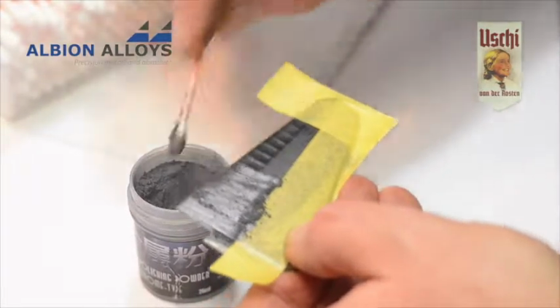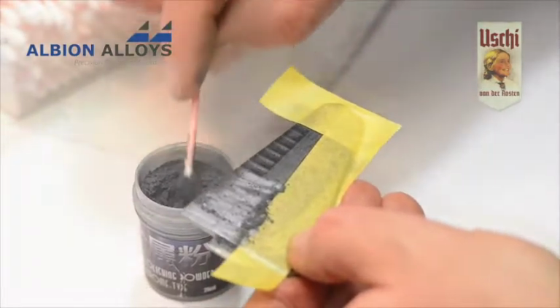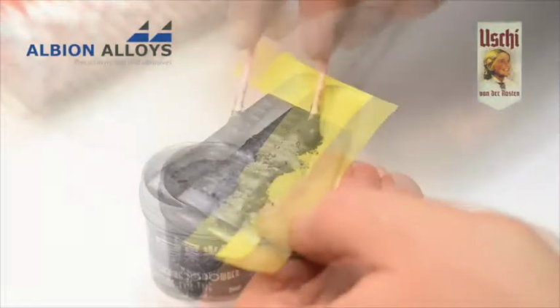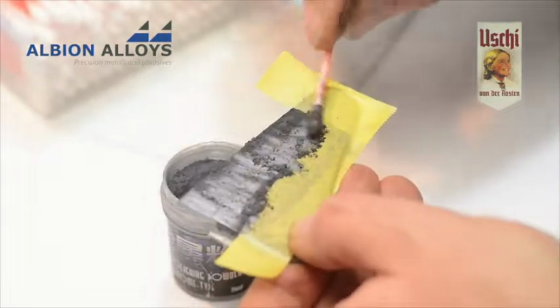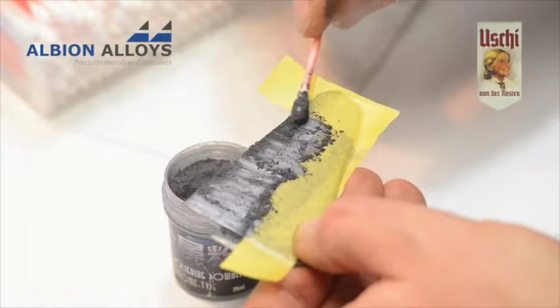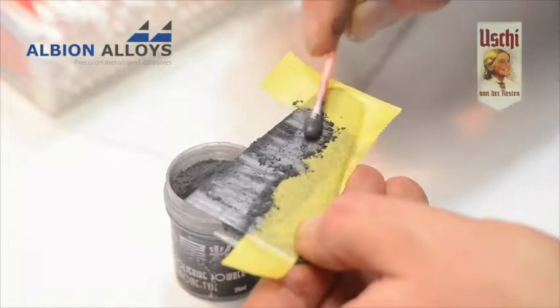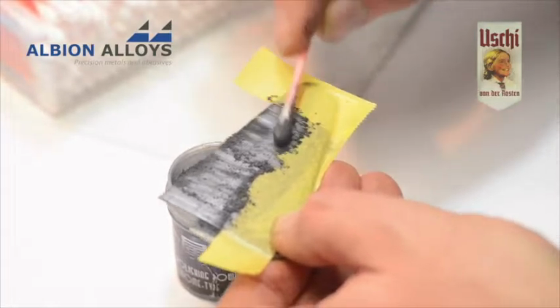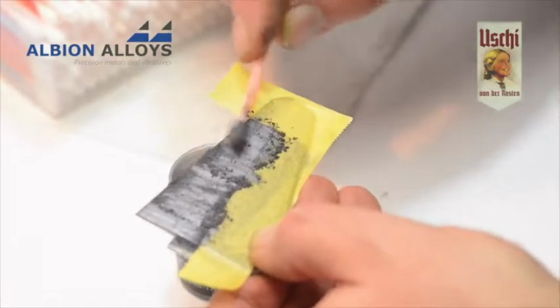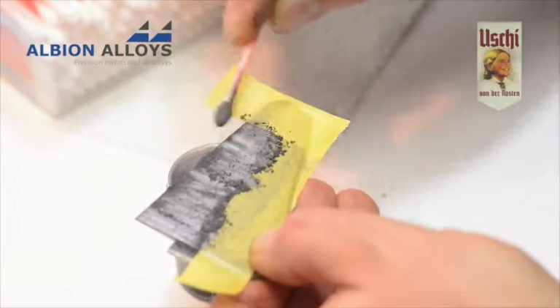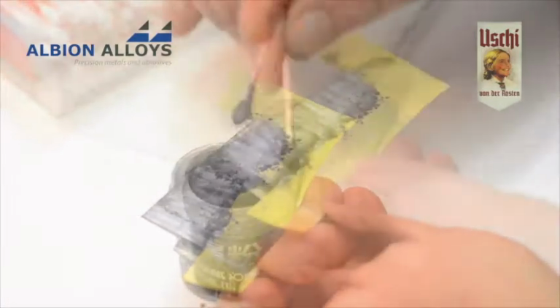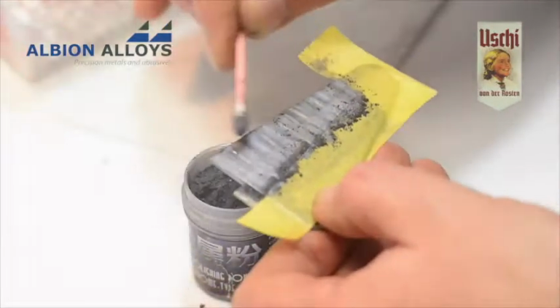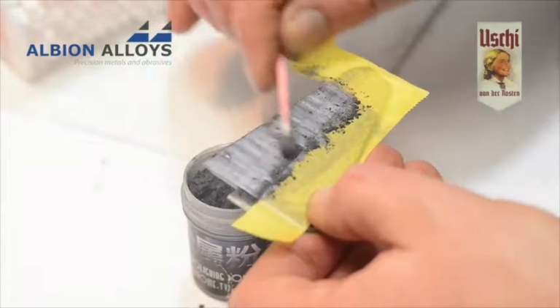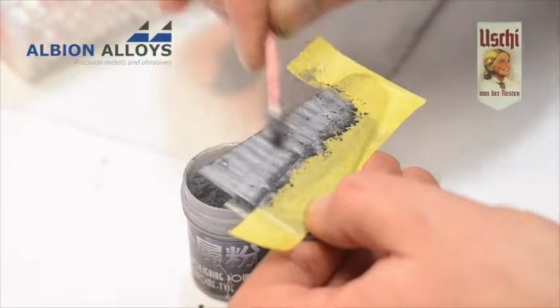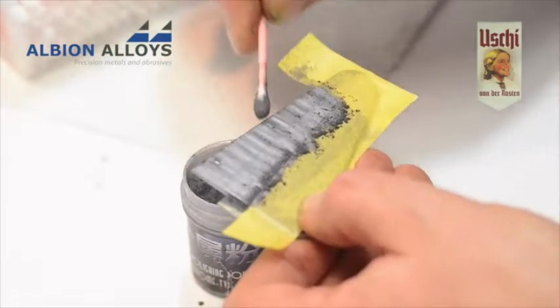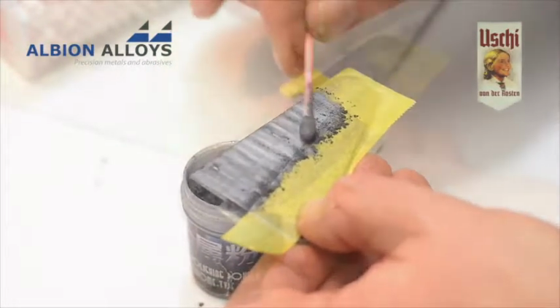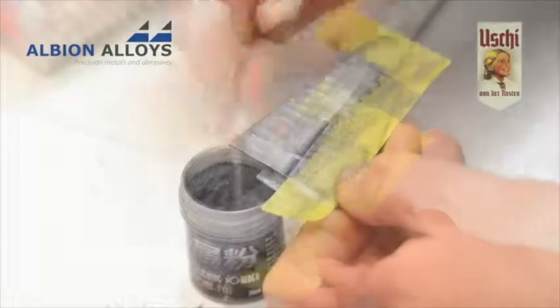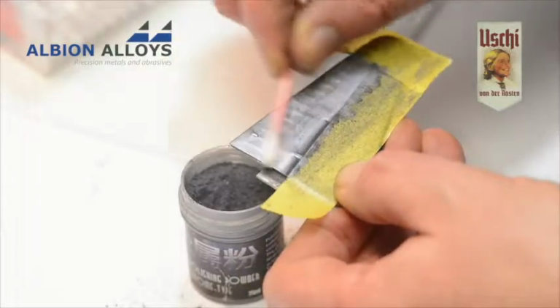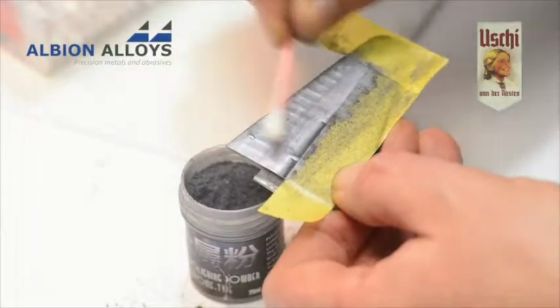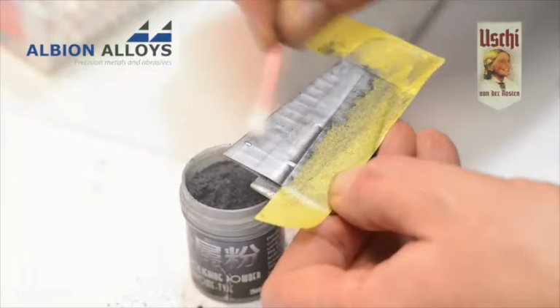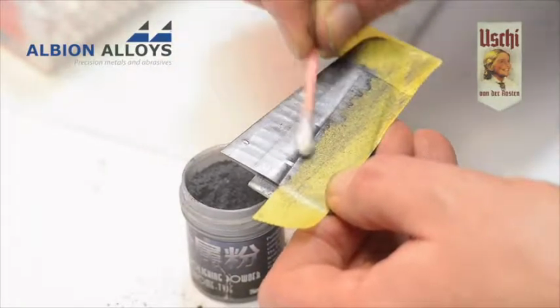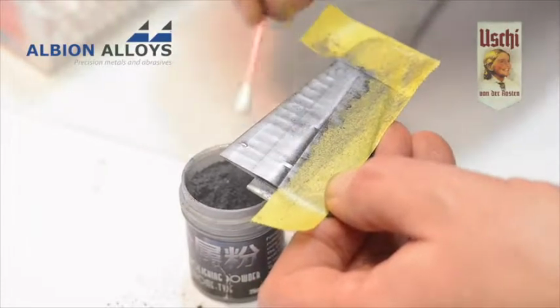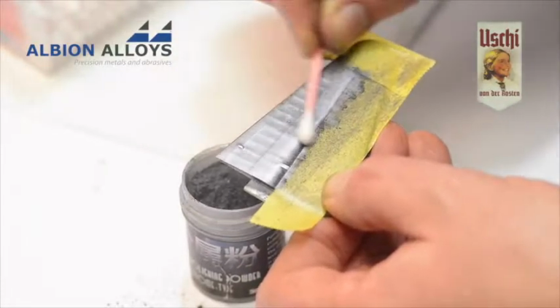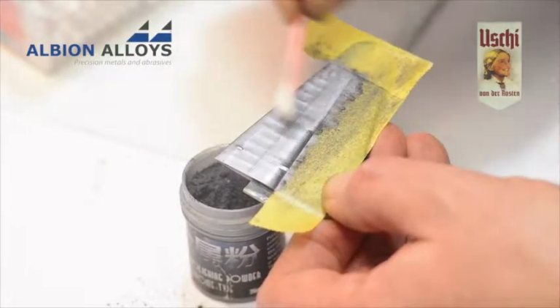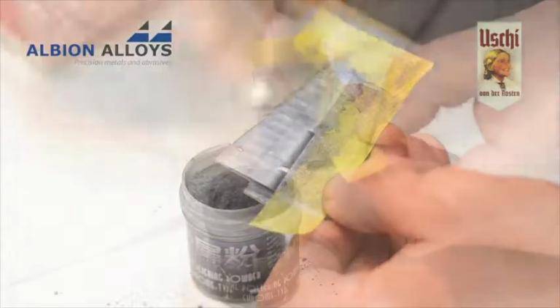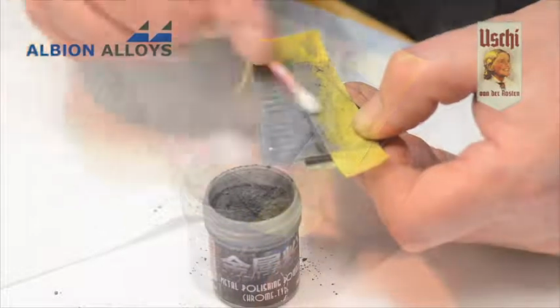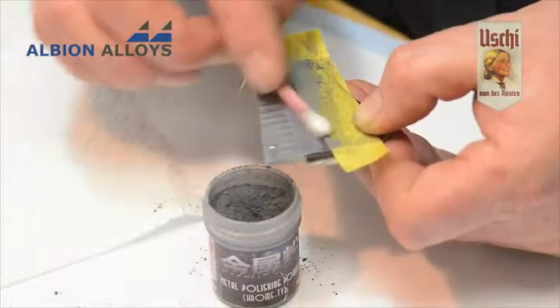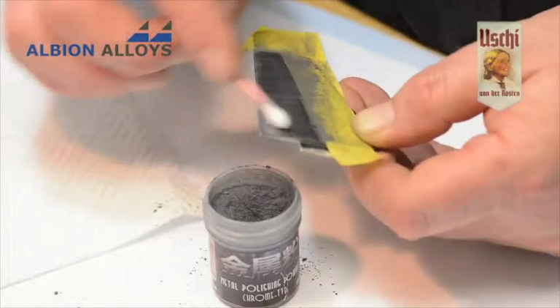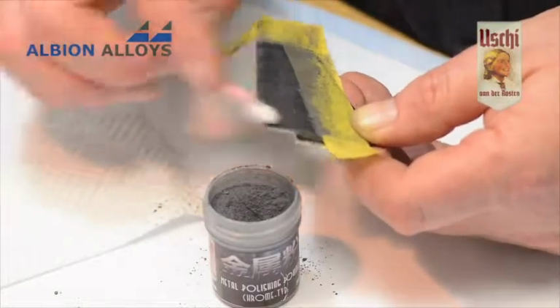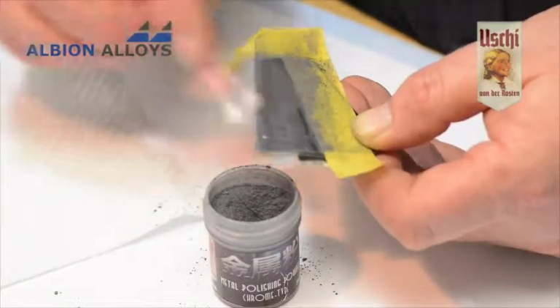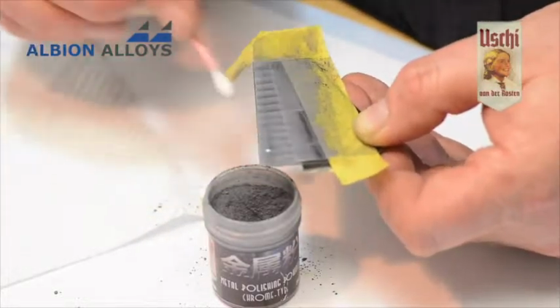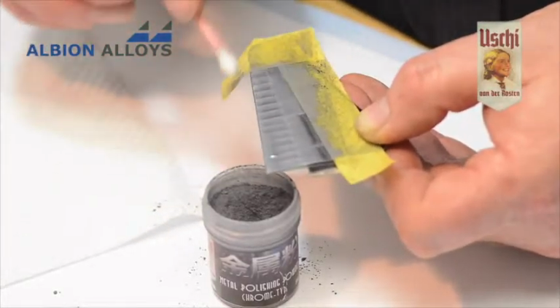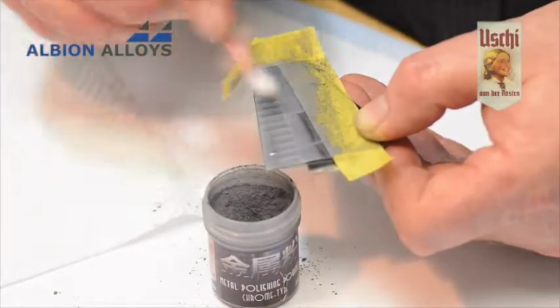Always apply the powder in the same direction as the airflow would be on the actual aircraft, or gravity in the case of armor or figure modeling. Then start polishing the surface with a clean q-tip and you'll witness an amazing transition from powder to a highly realistic bare metal surface.